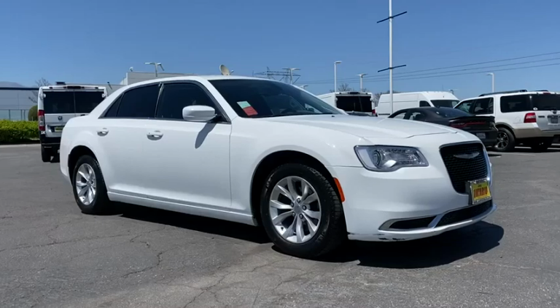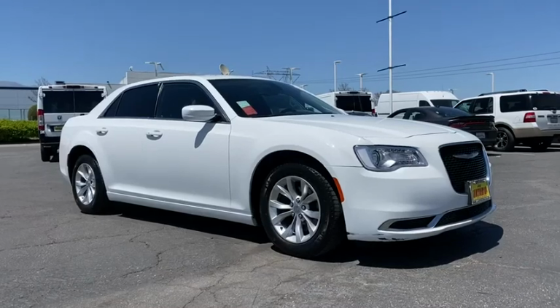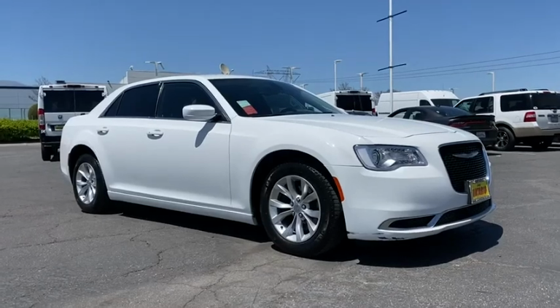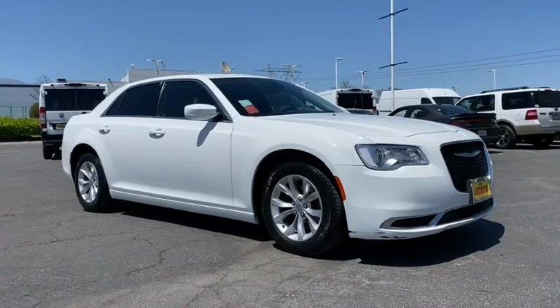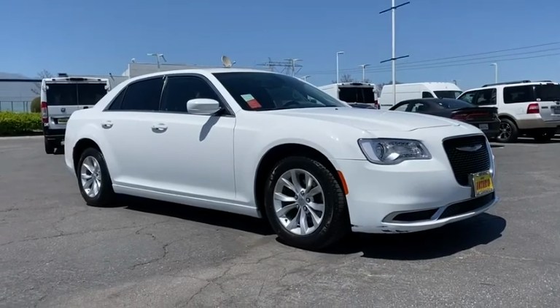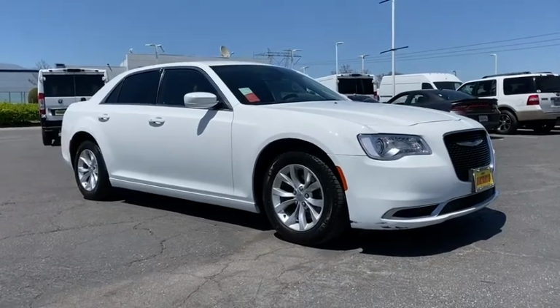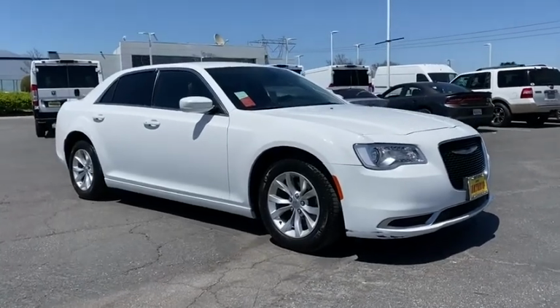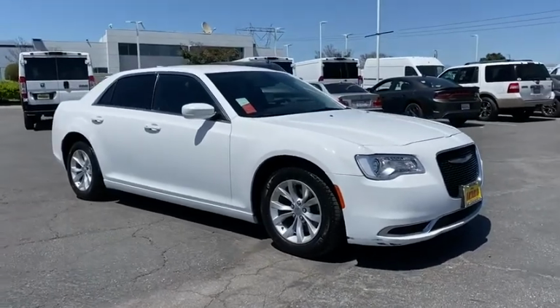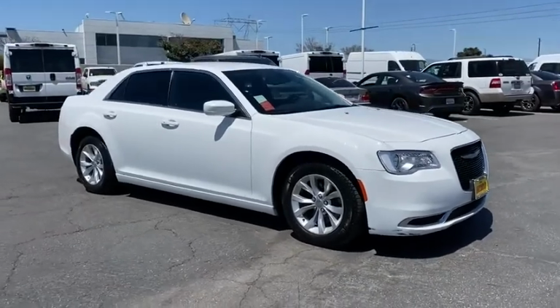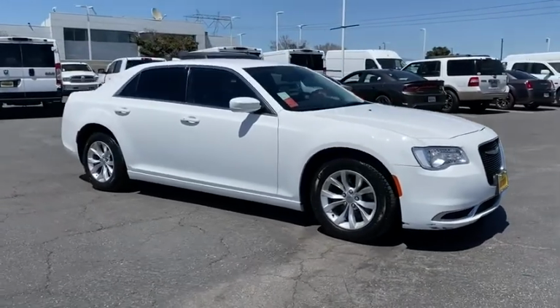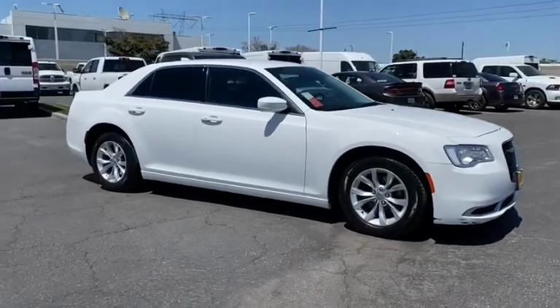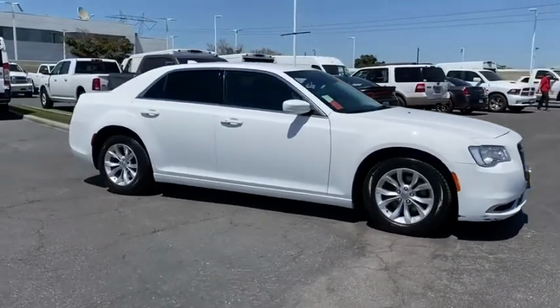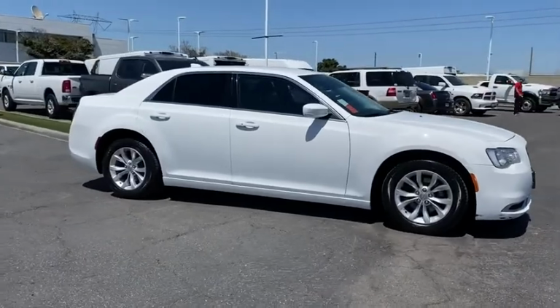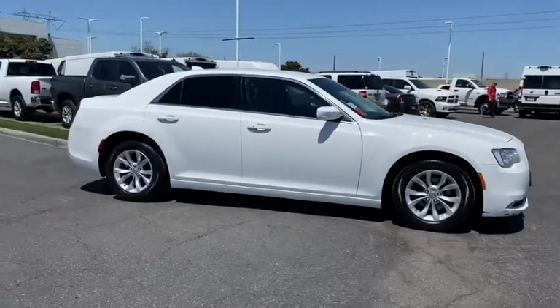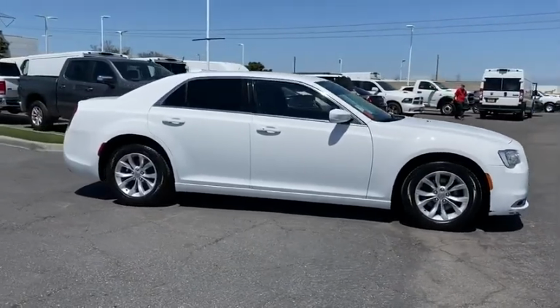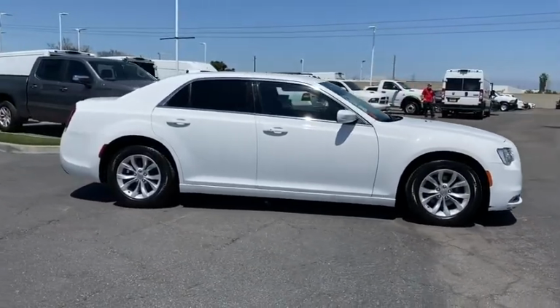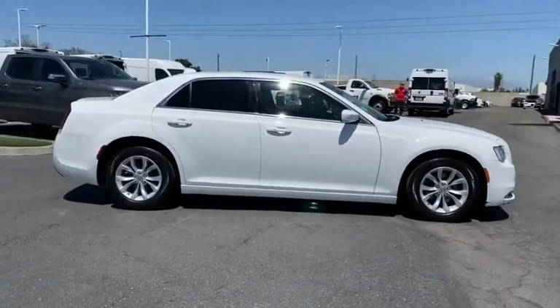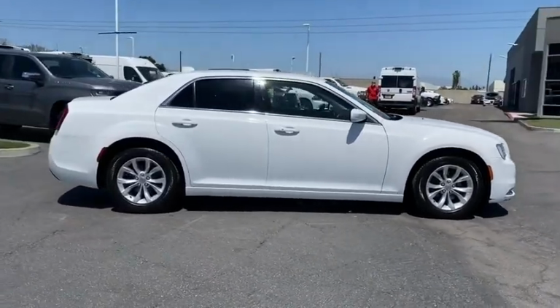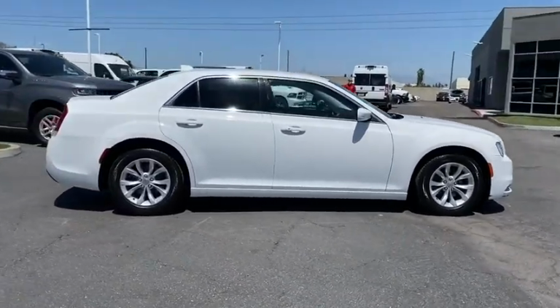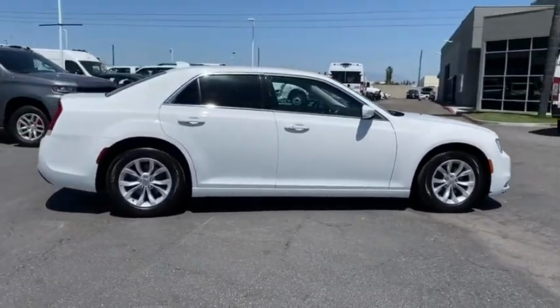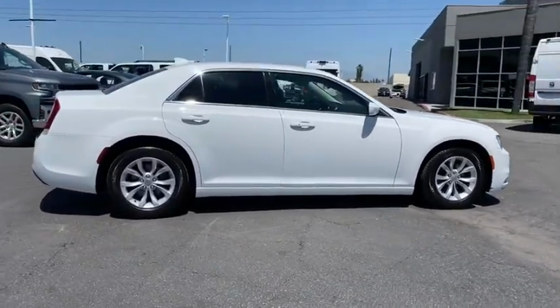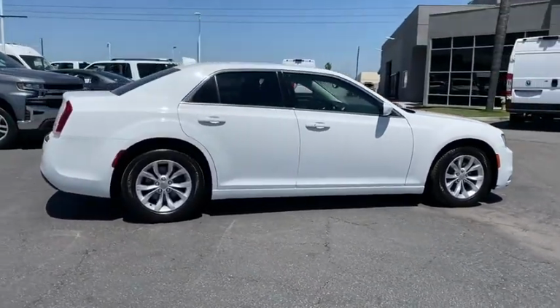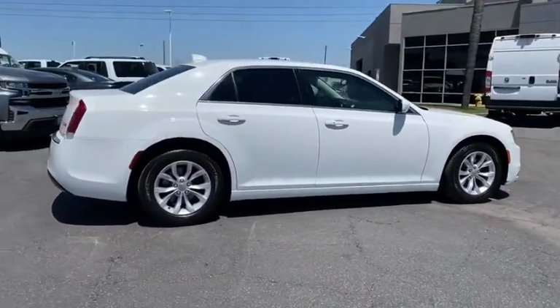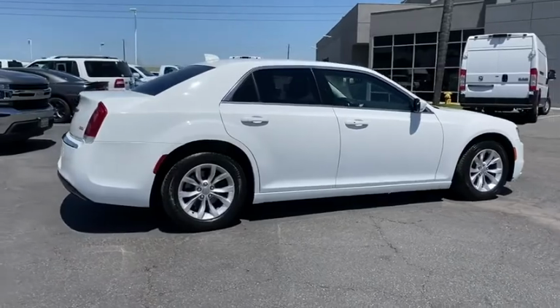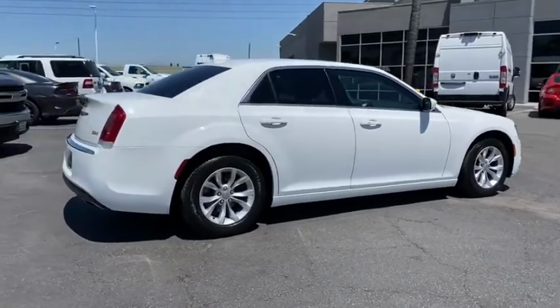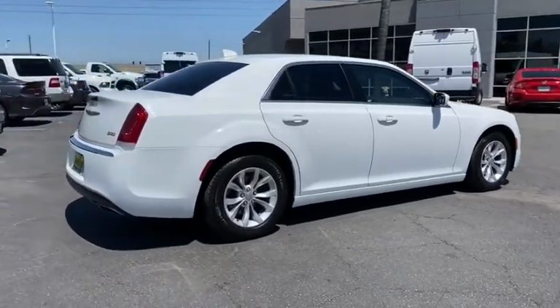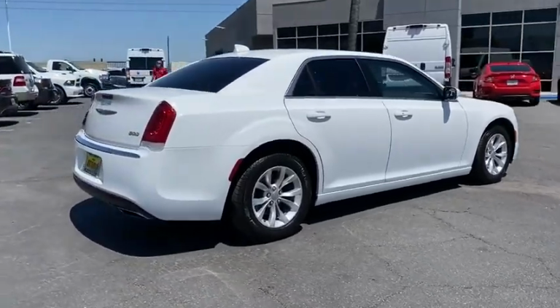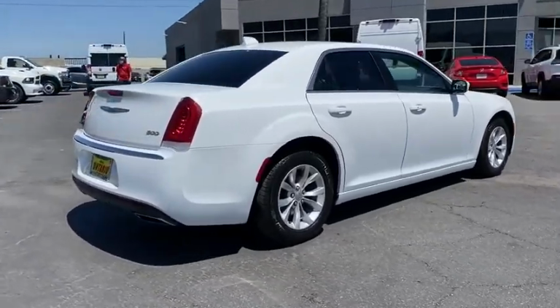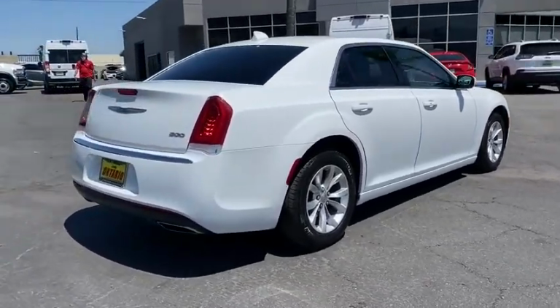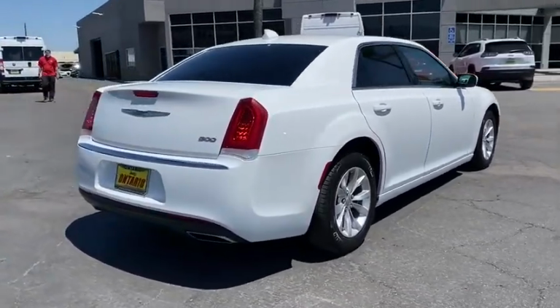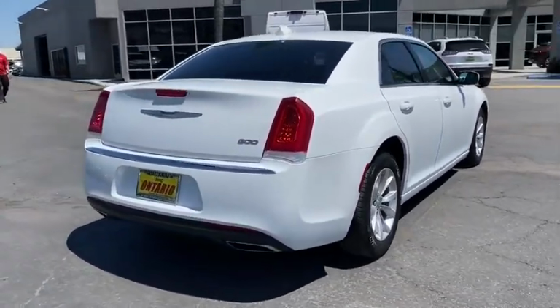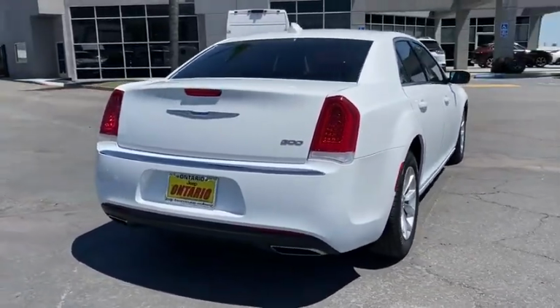Looking for the right vehicle? Check out the 2018 Chrysler 300. The Chrysler 300 combines sport and luxury in one unique and powerful package. If you're looking for elegance and performance, the 300 delivers.